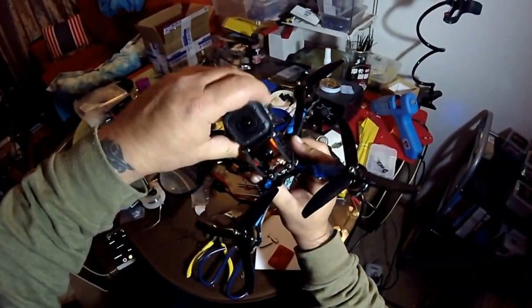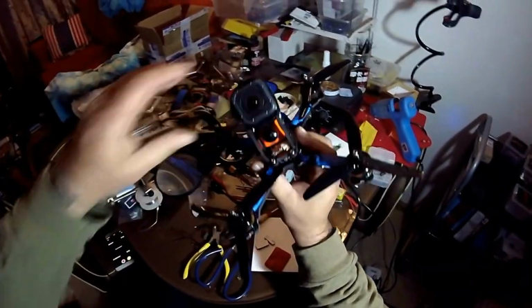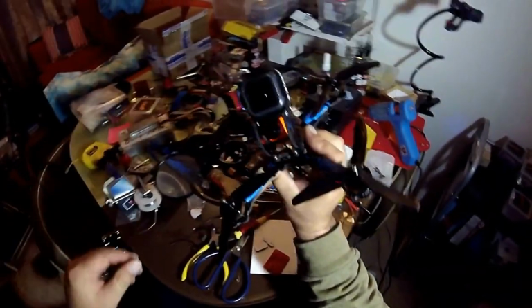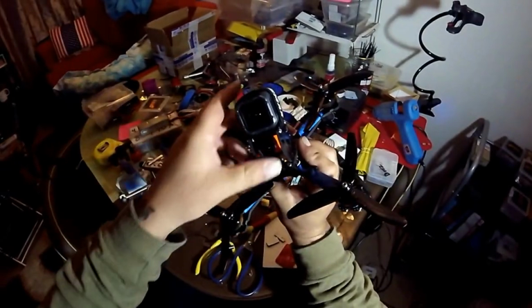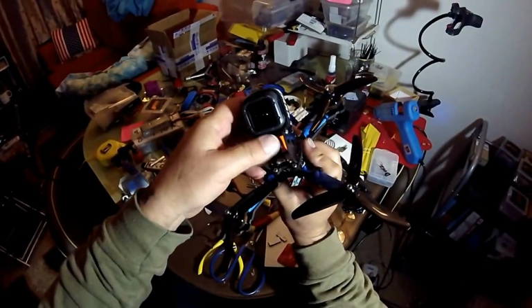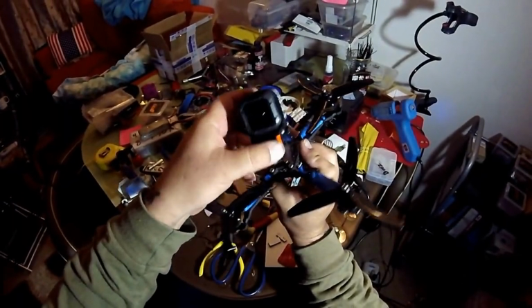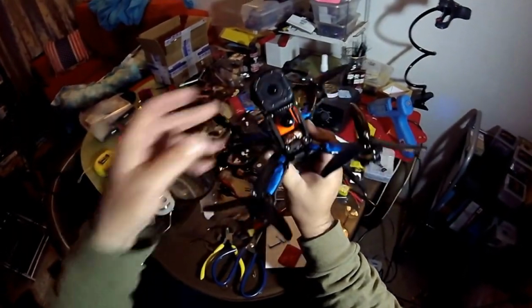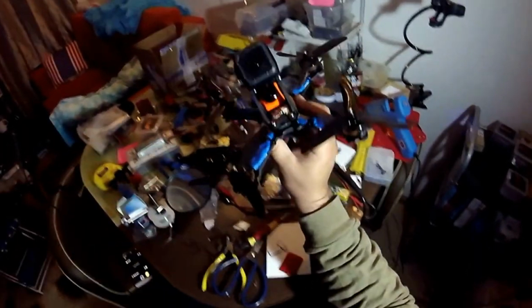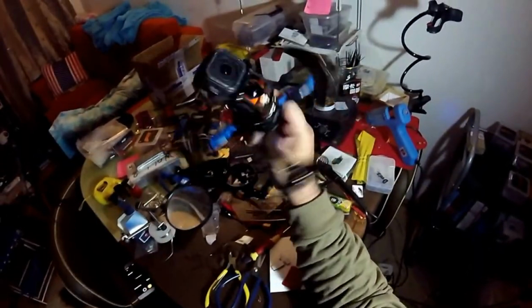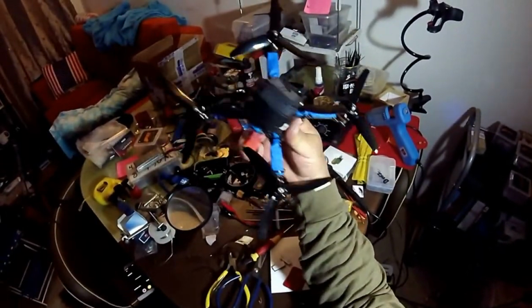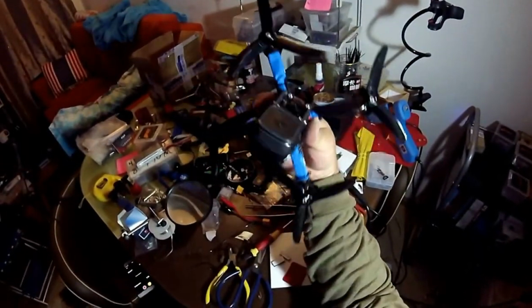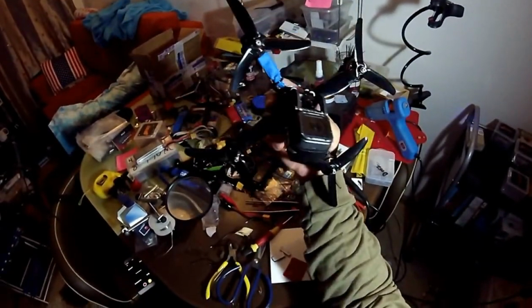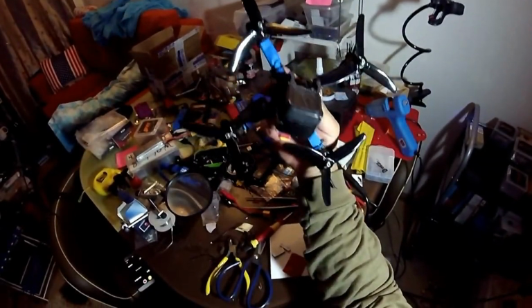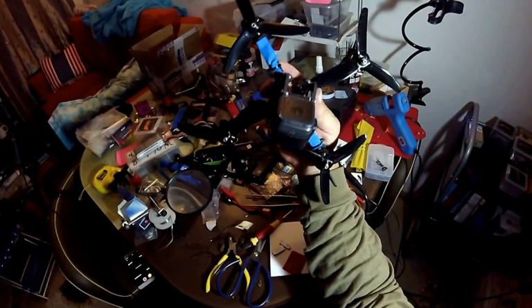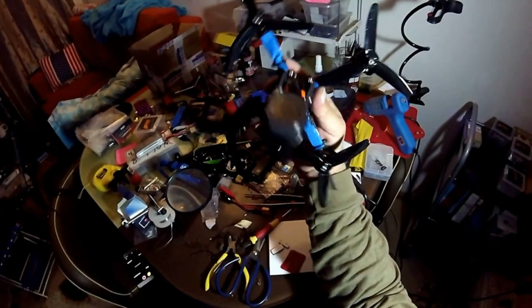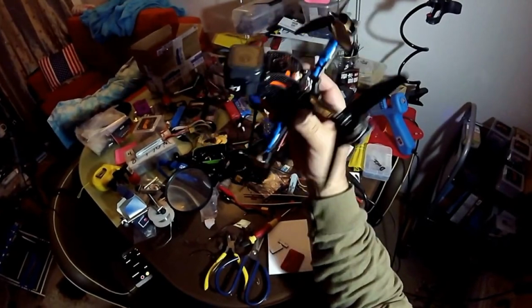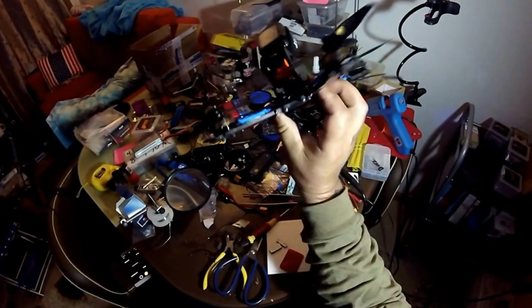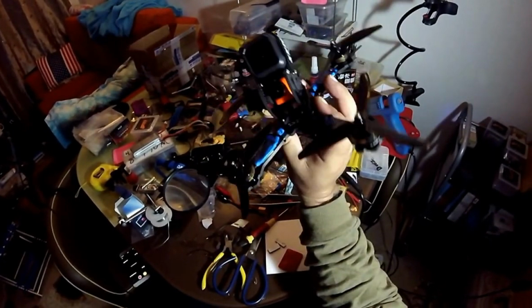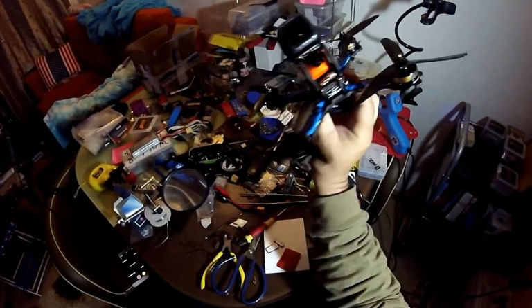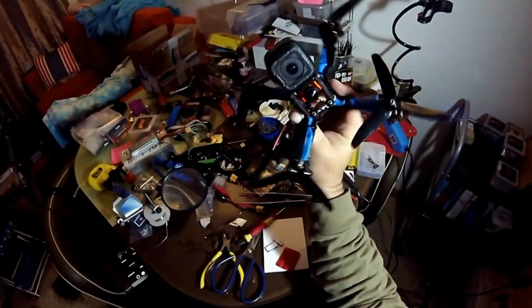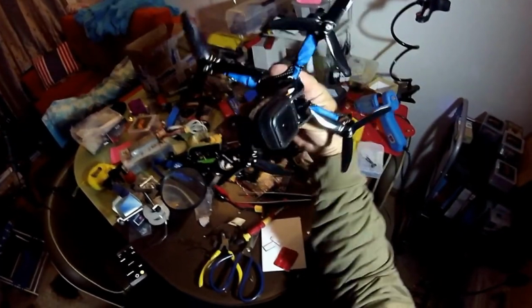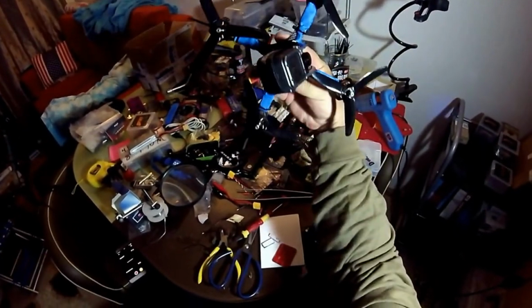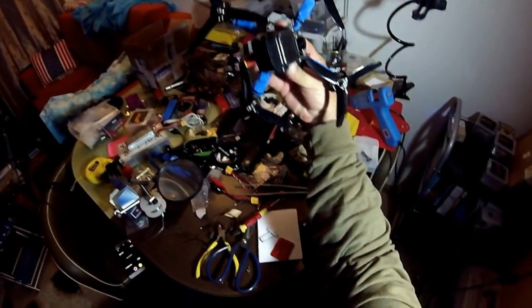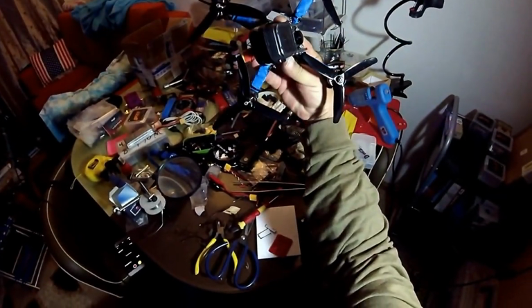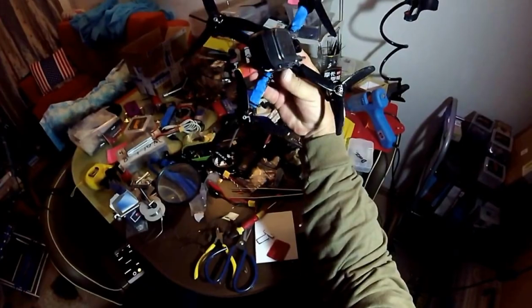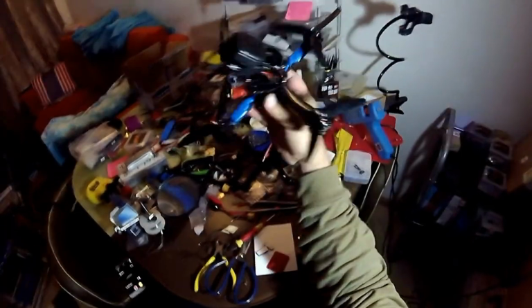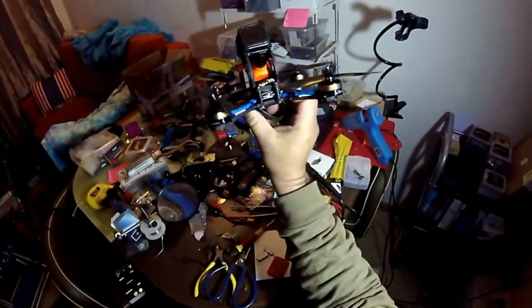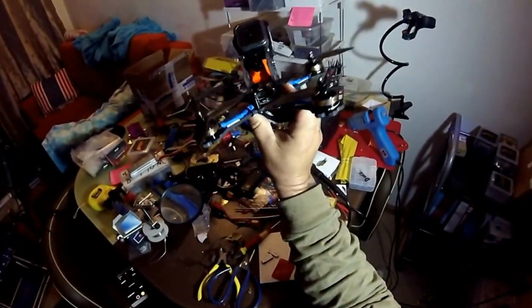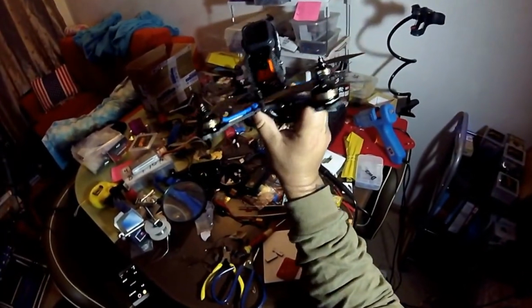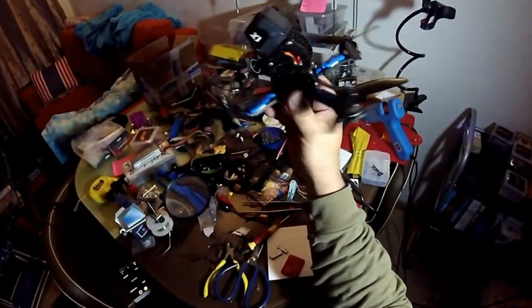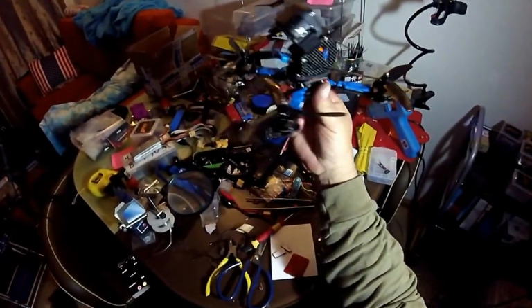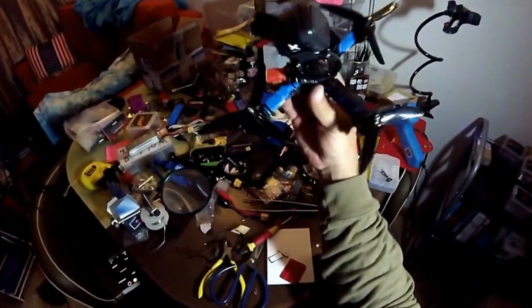We're going to go out and I'm going to take it for a fly for its very first voyage. I've never flown a pure X before, so we'll see what happens — let's go check it out.